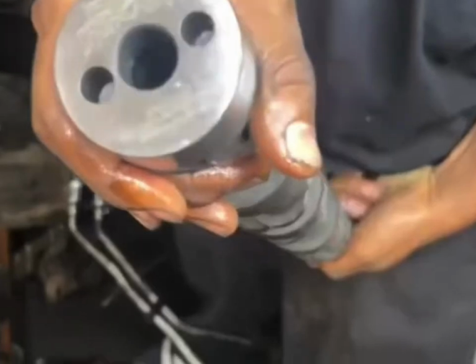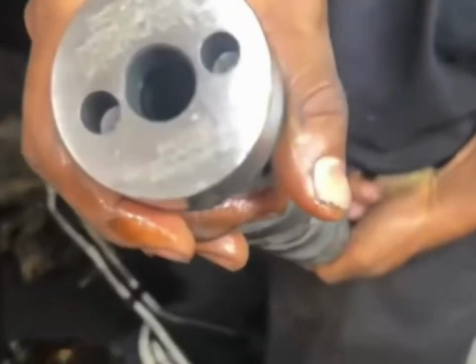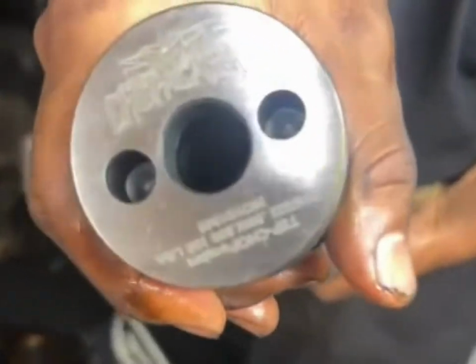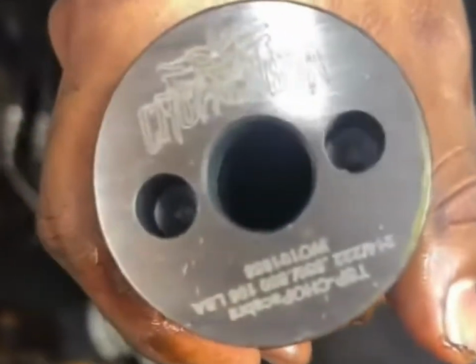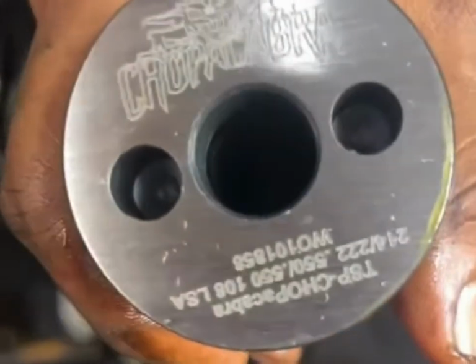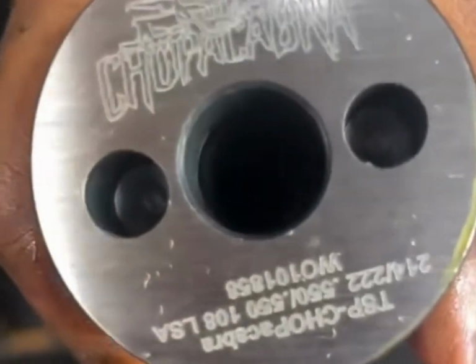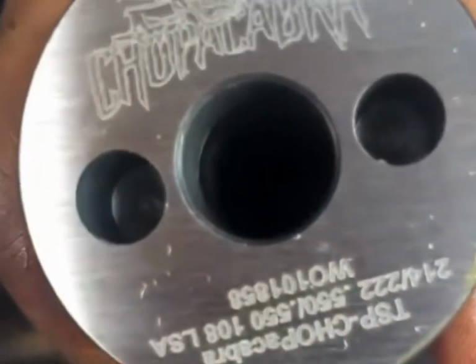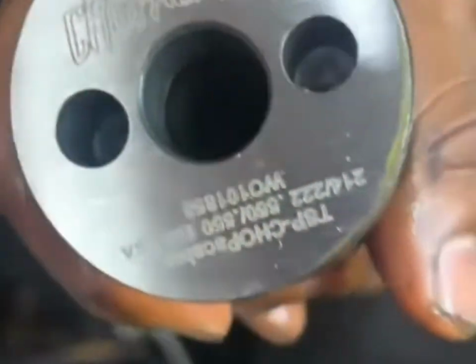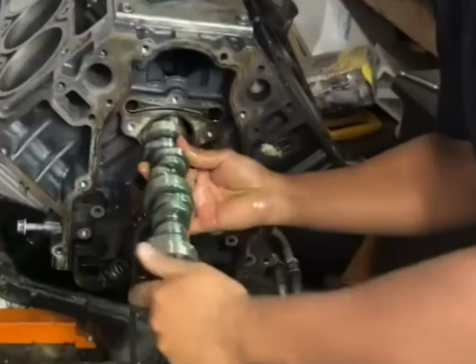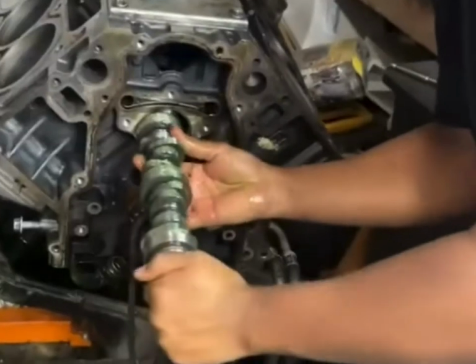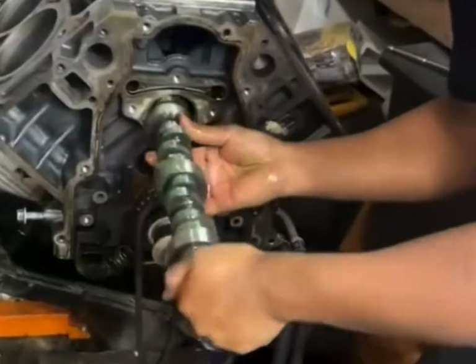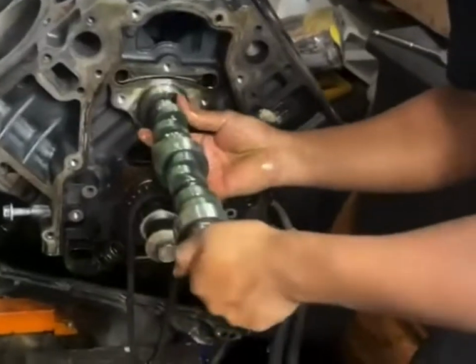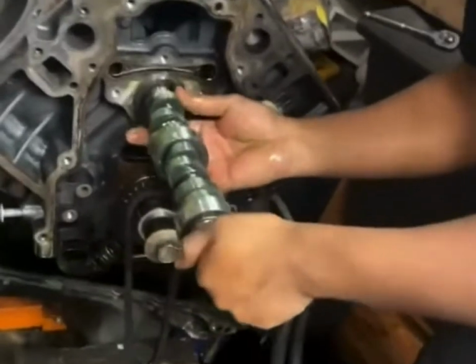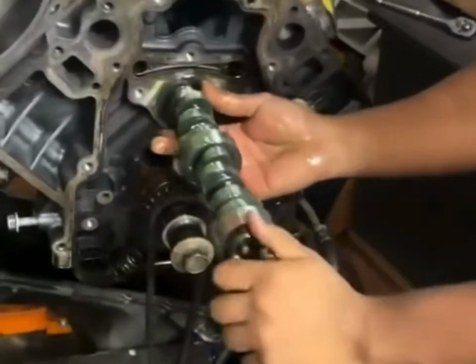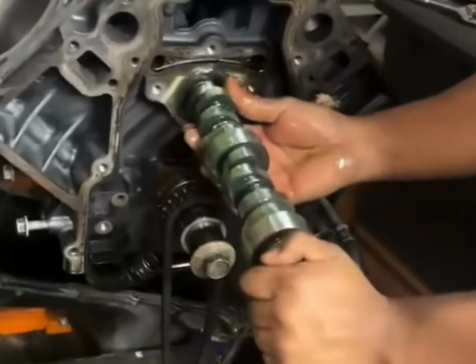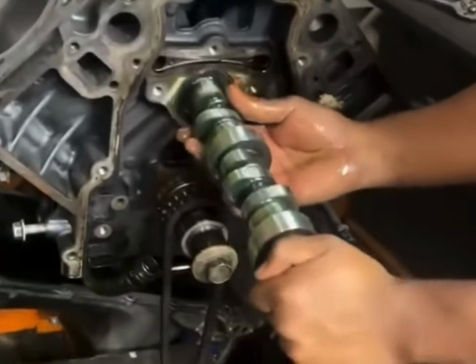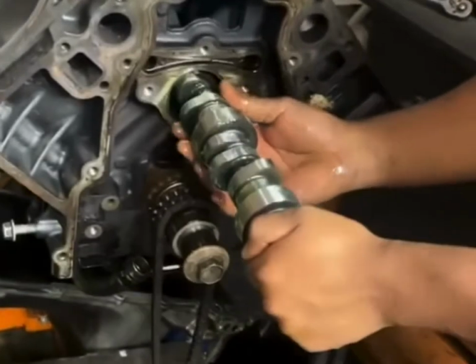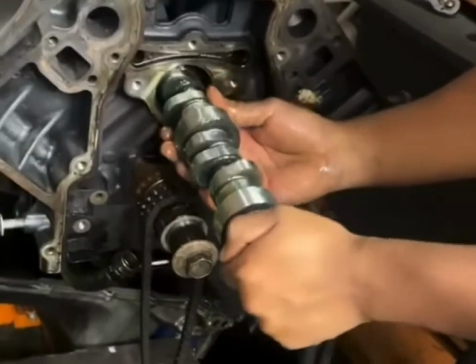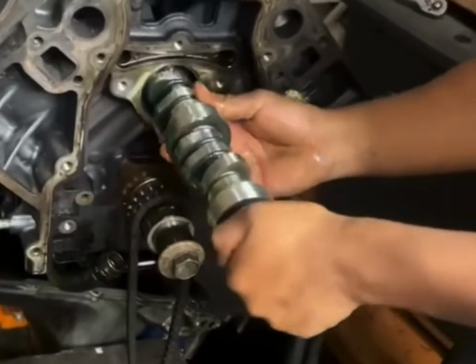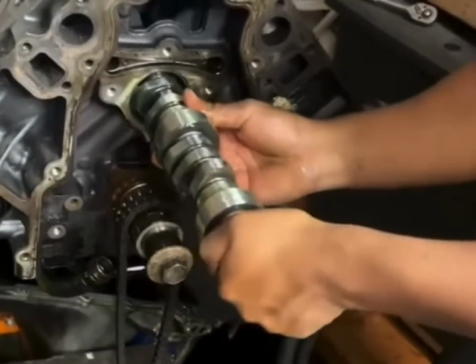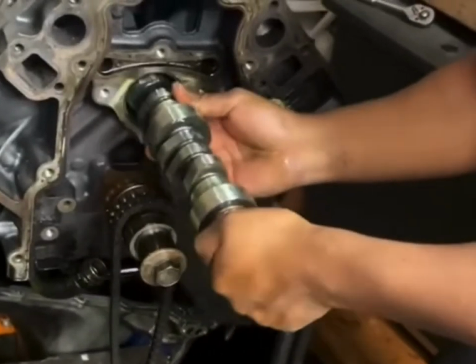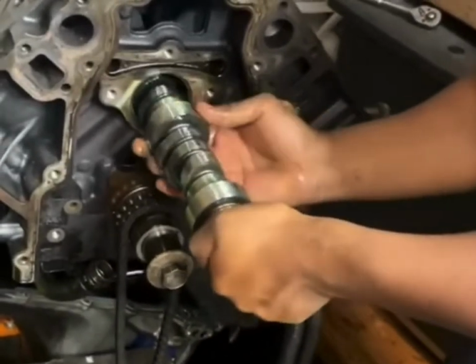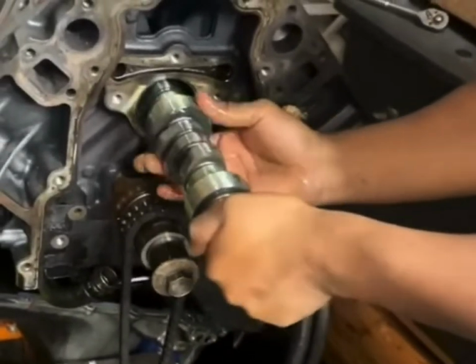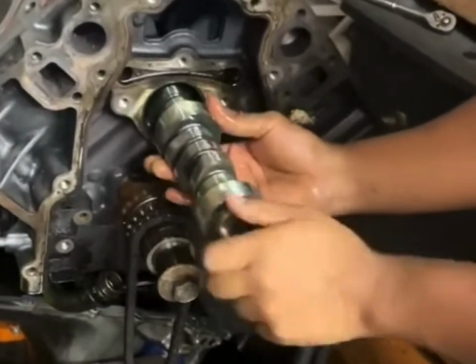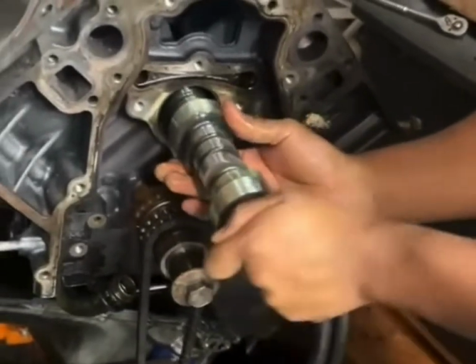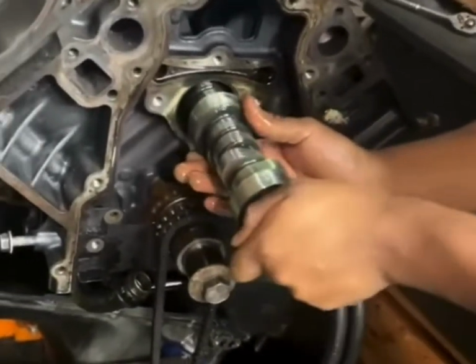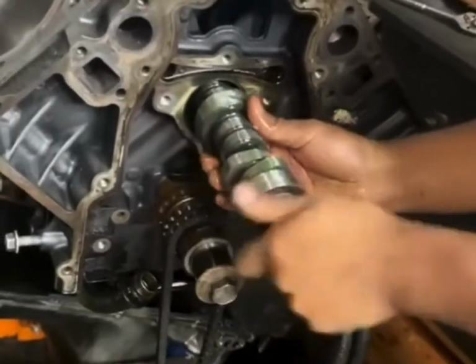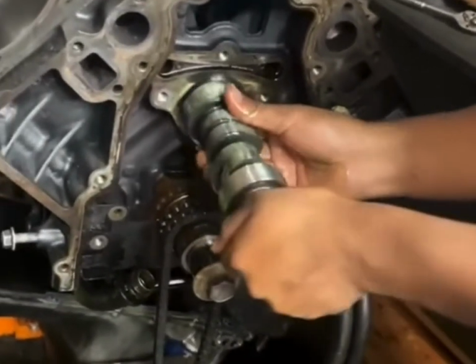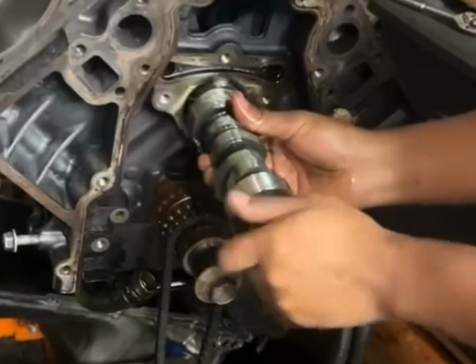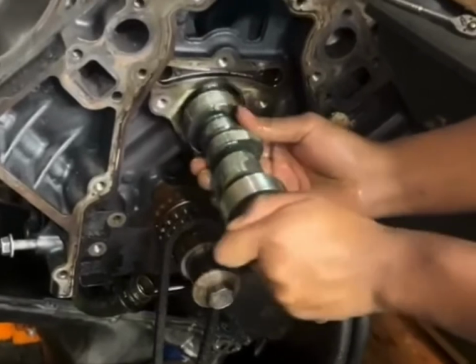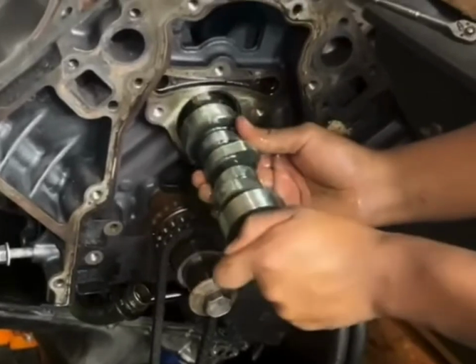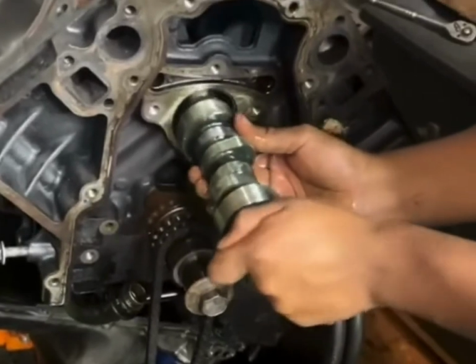I recently installed this Chupacabra cam kit in my LS truck, and the results have been noticeable. The kit includes everything you need: the camshaft, the springs, the seals, and the push rods. This makes the installation process really straightforward because you have everything.